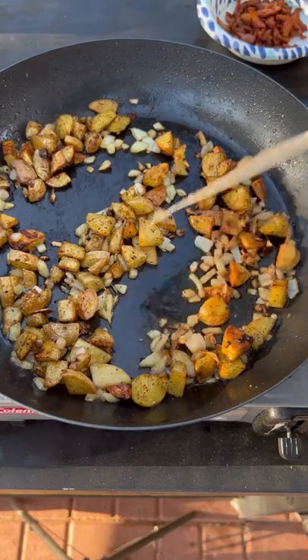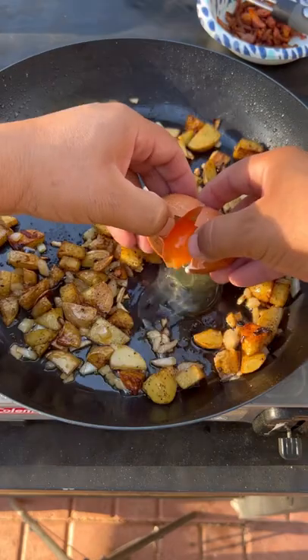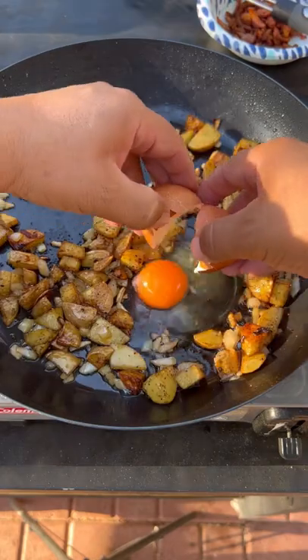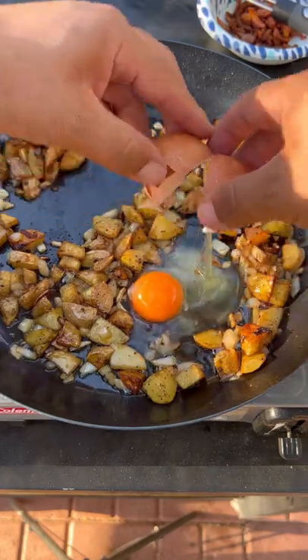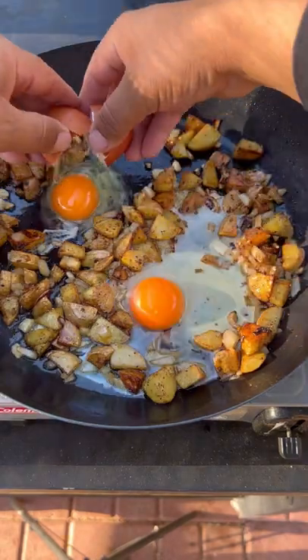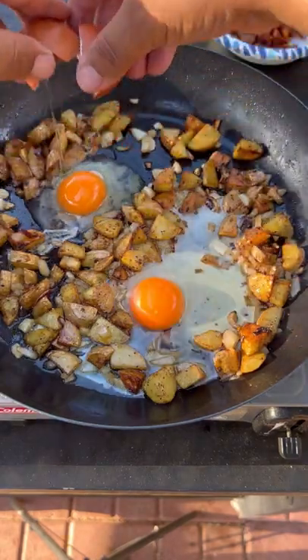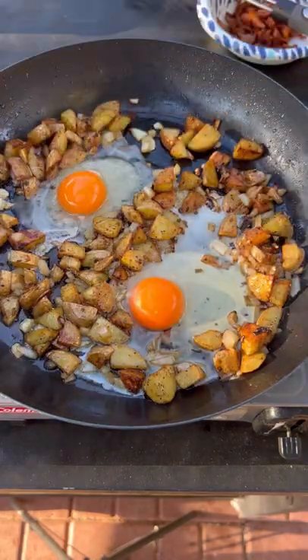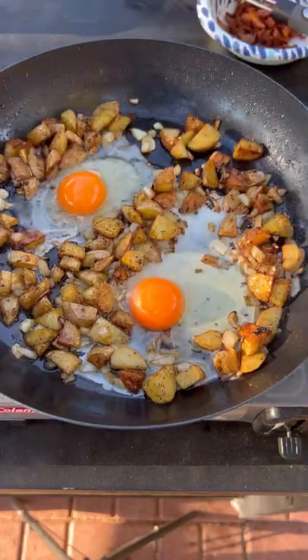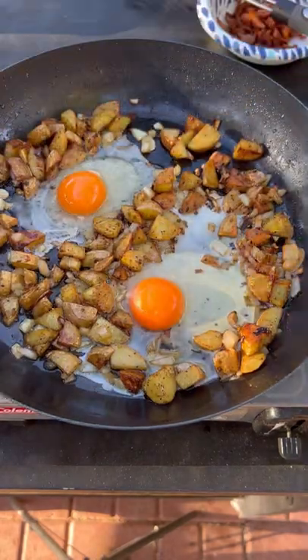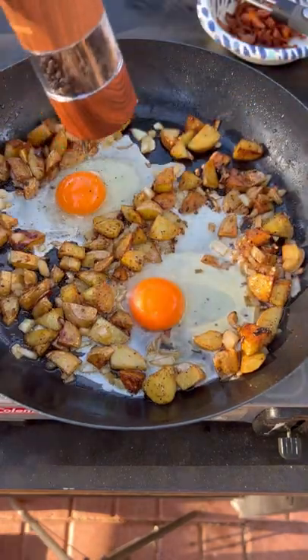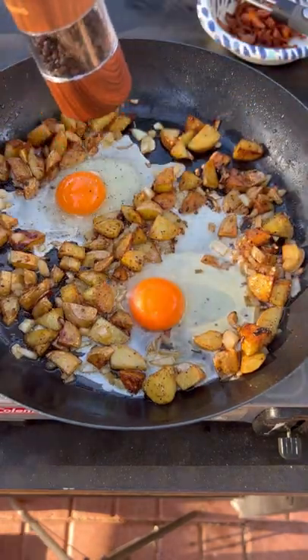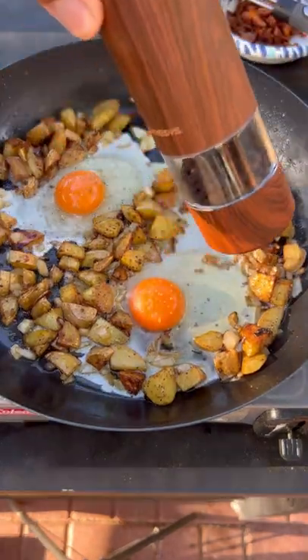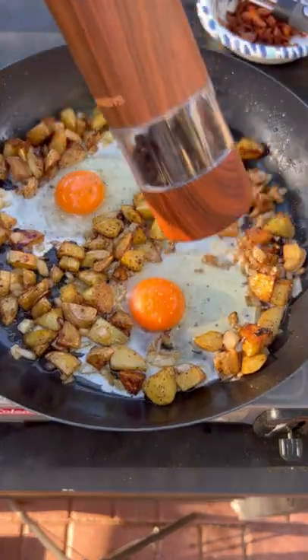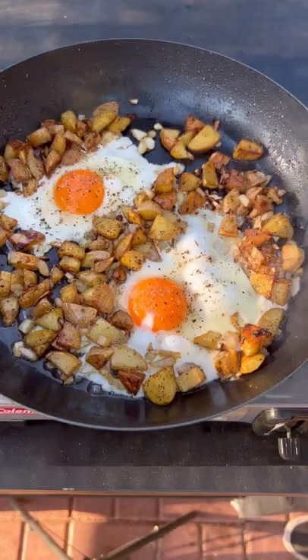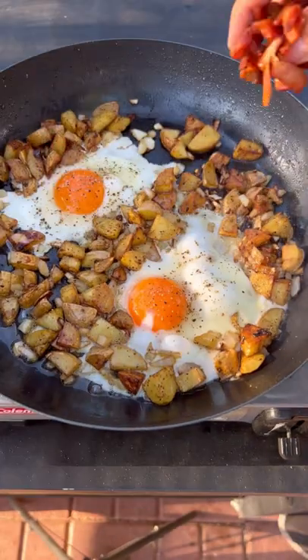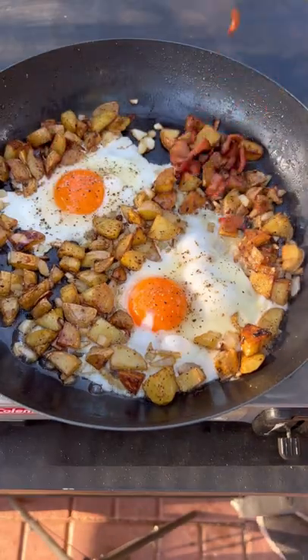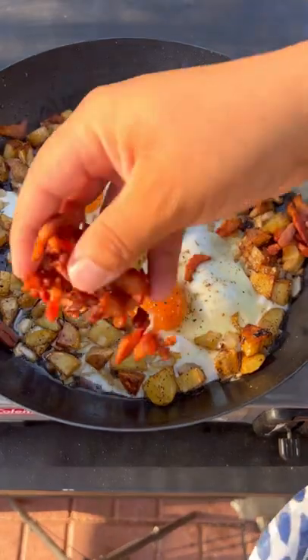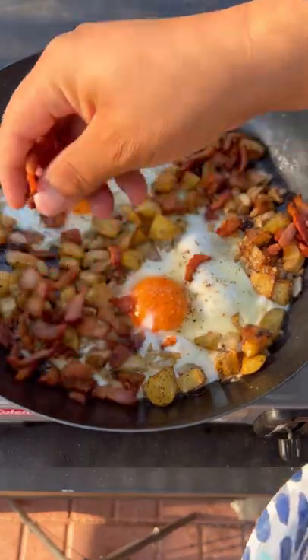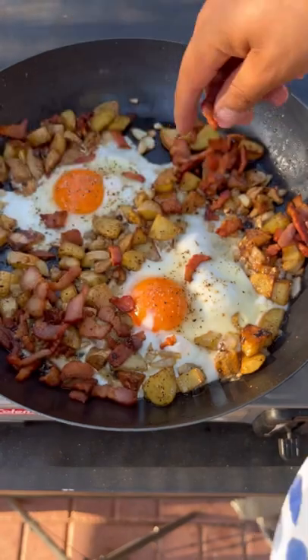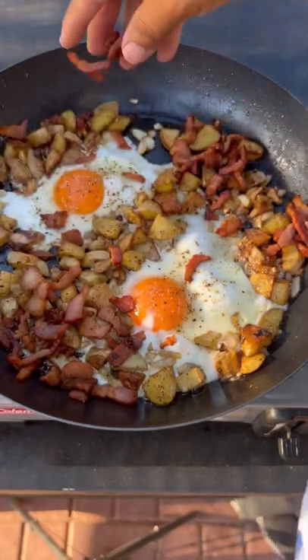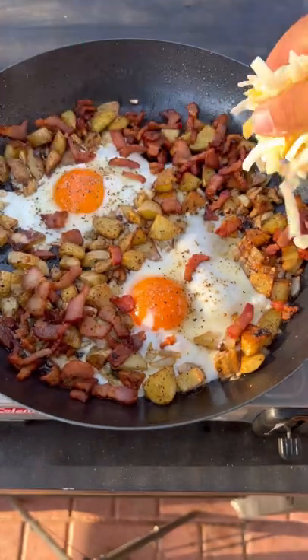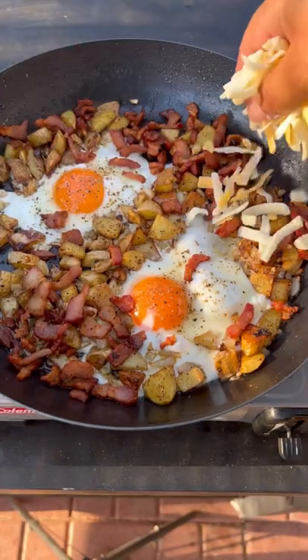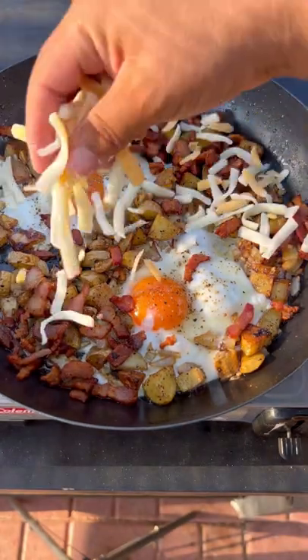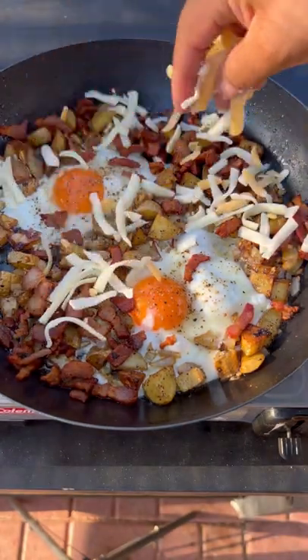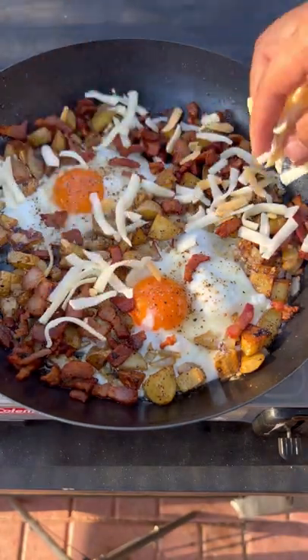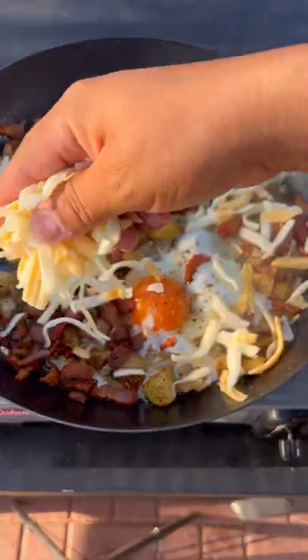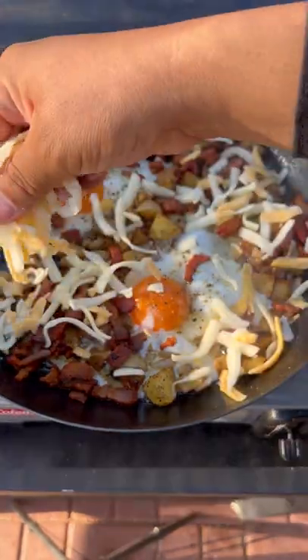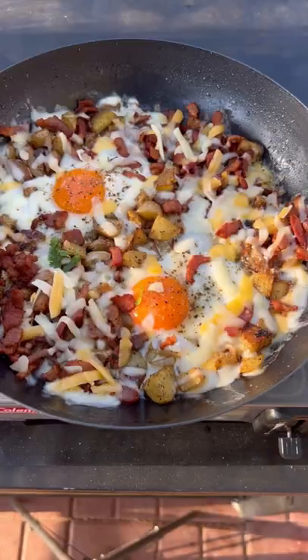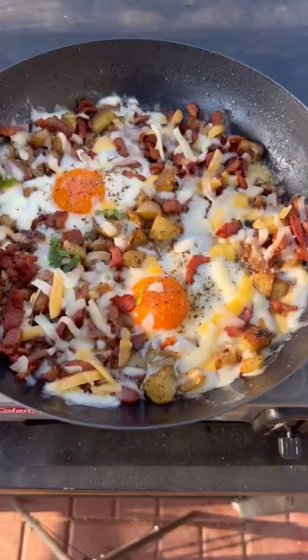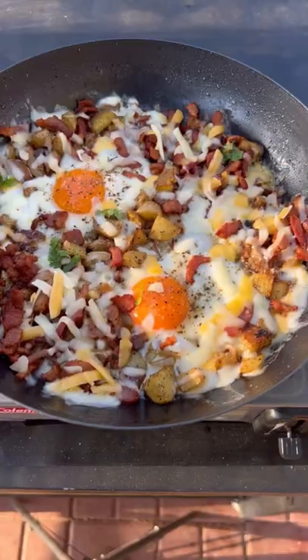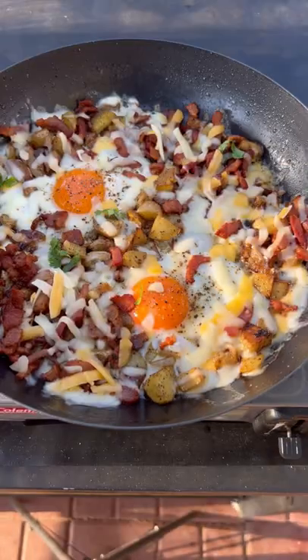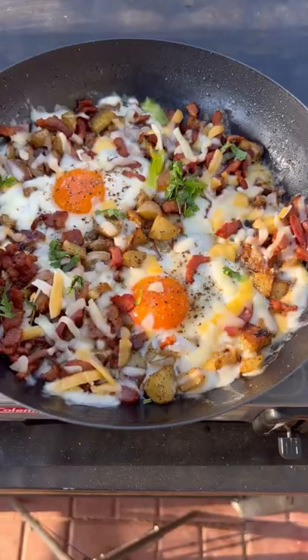Then make some pockets and throw your eggs right in. Season those up — salt and pepper. Throw in your bacon and your cheese. Cut the heat out and let the cheese melt.